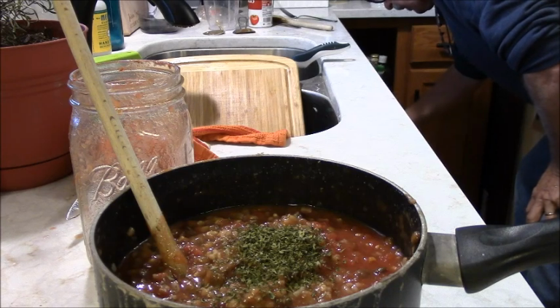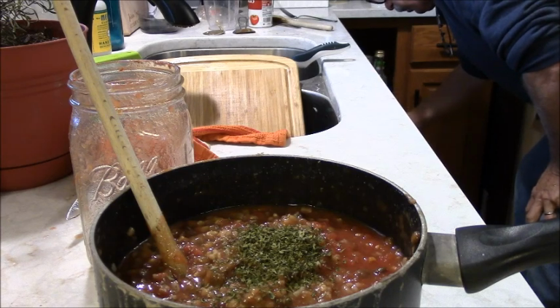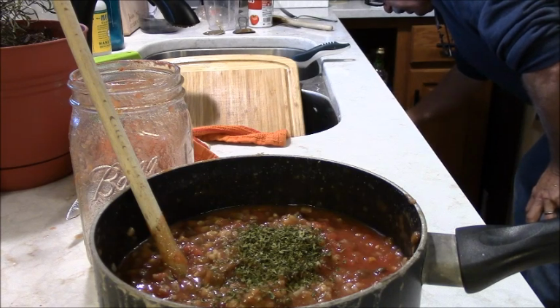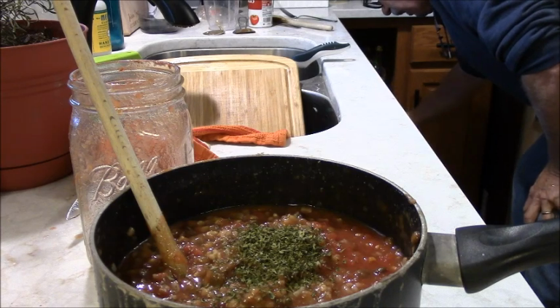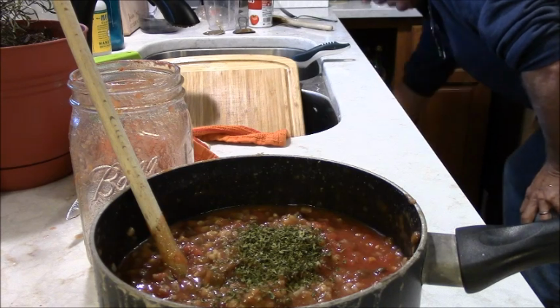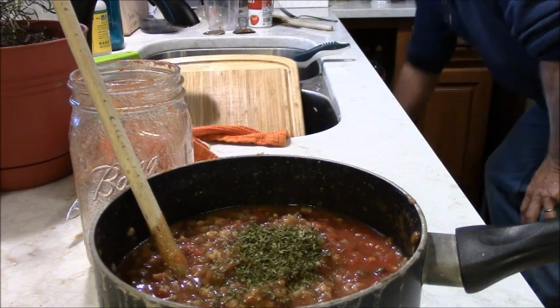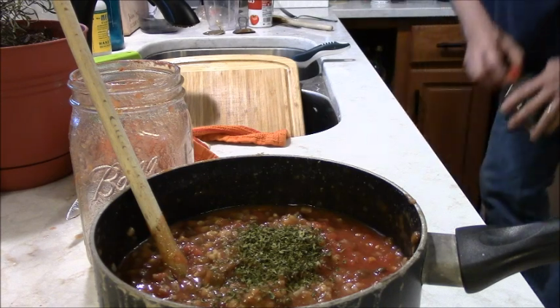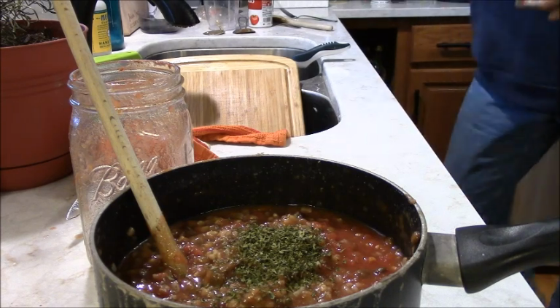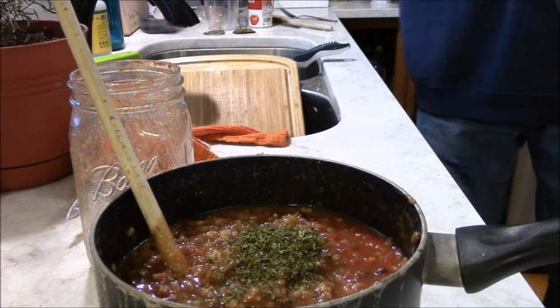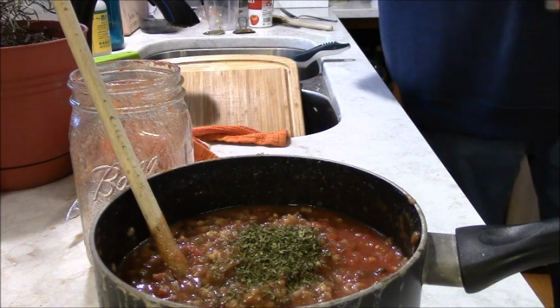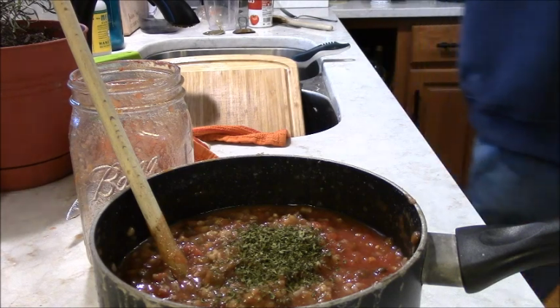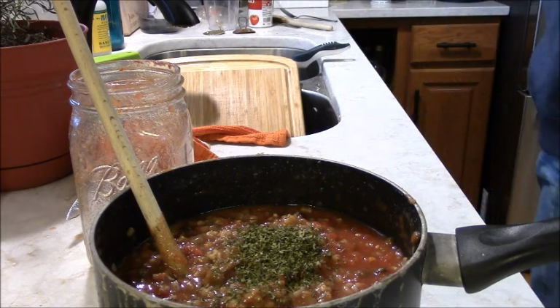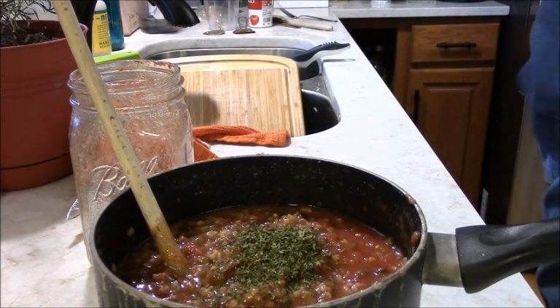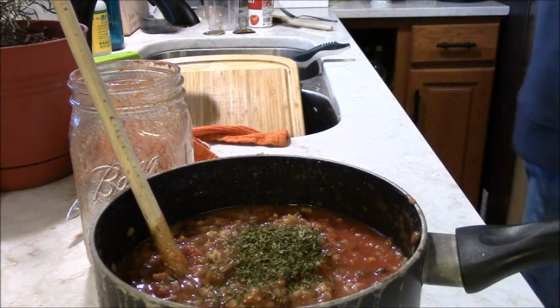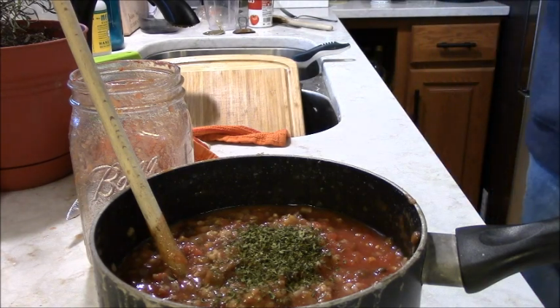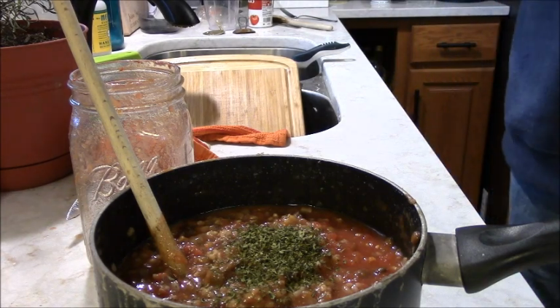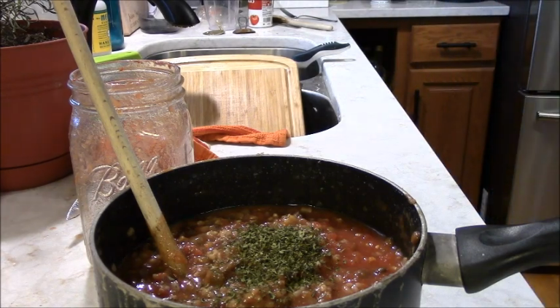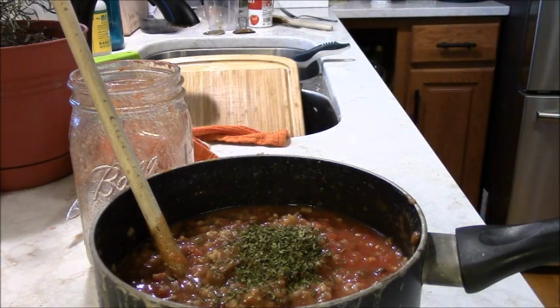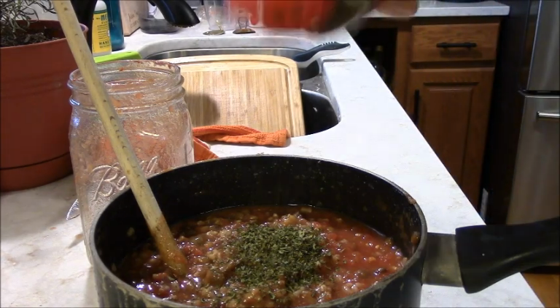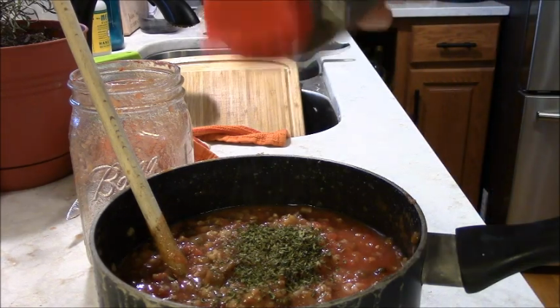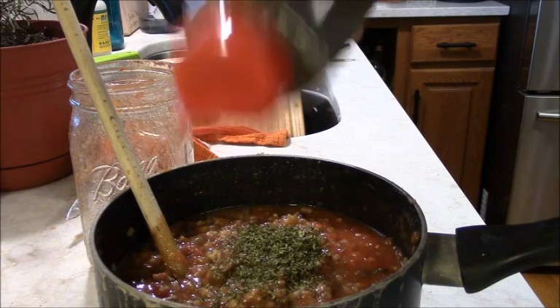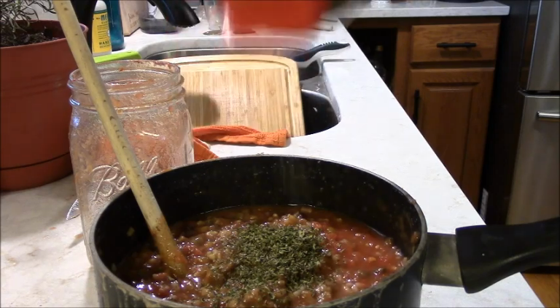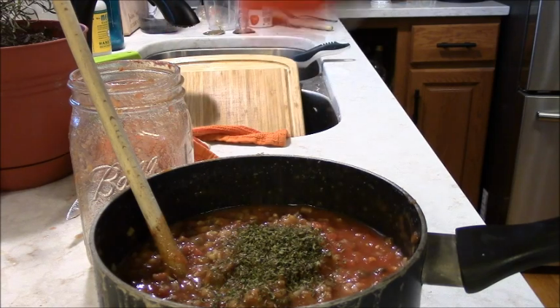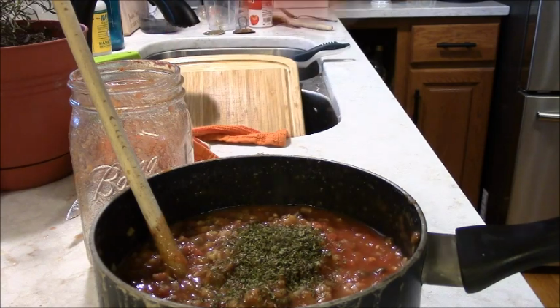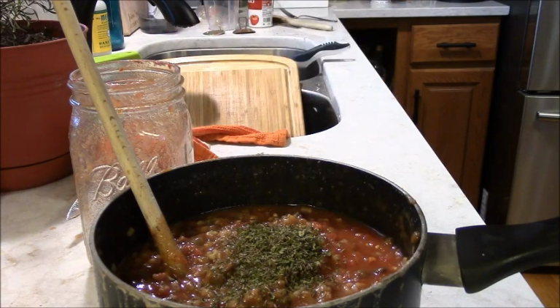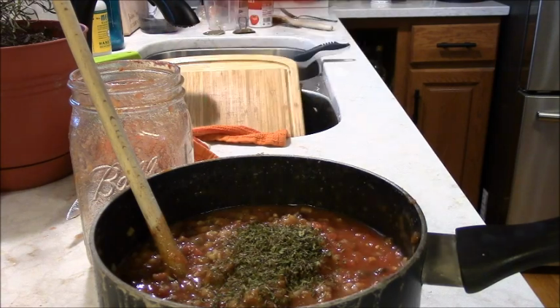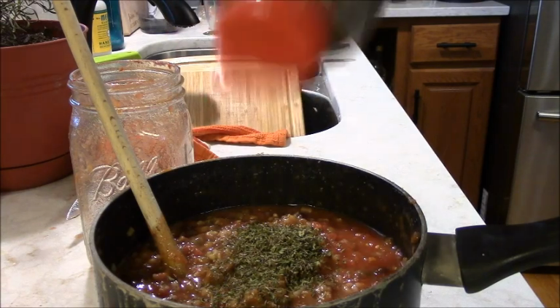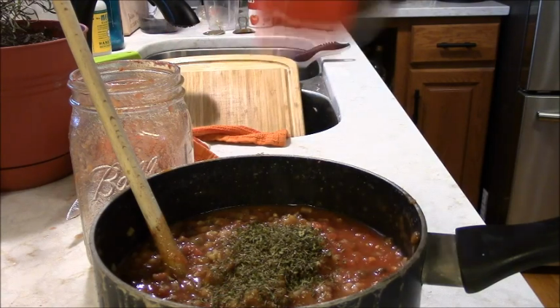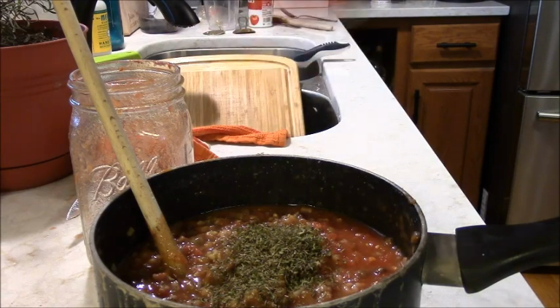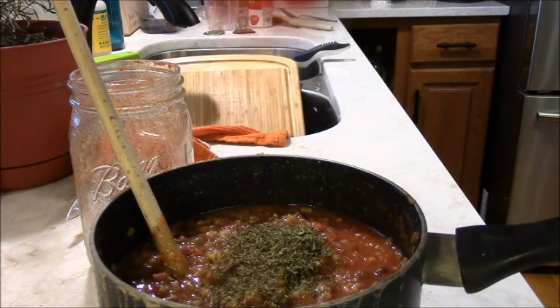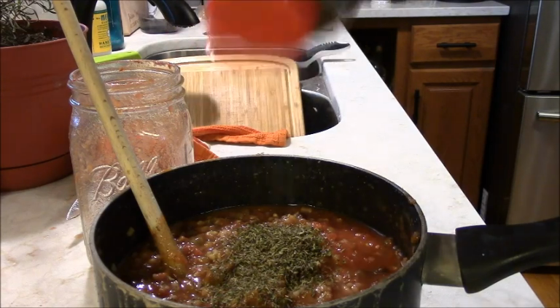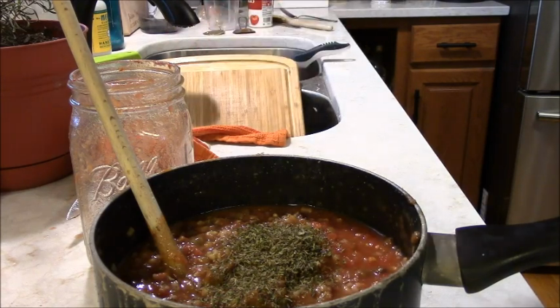It might be in the recipe — I haven't even got the recipe. She took it away somewhere, I don't know where it went. So I'm going to sprinkle a little bit of that thyme in there.